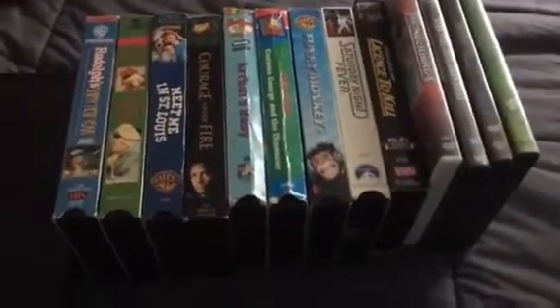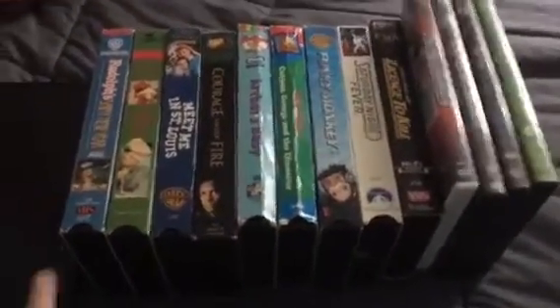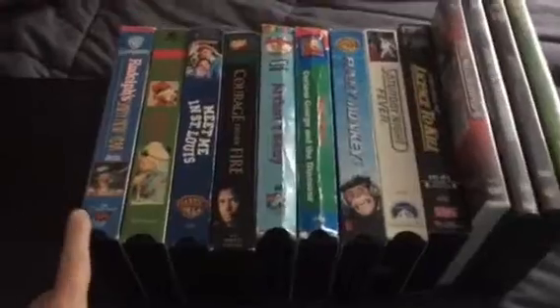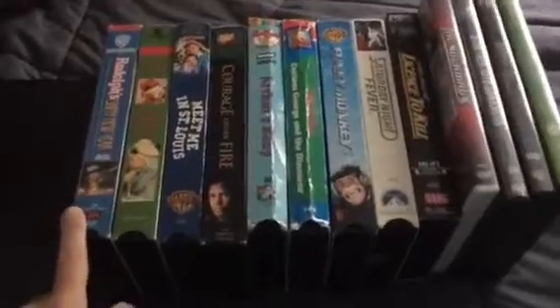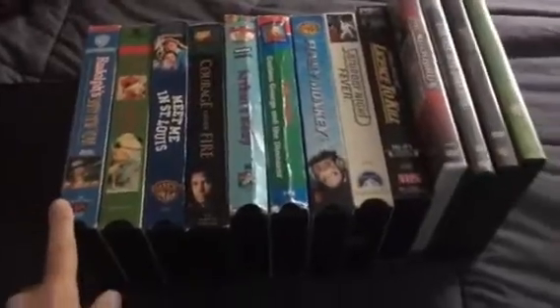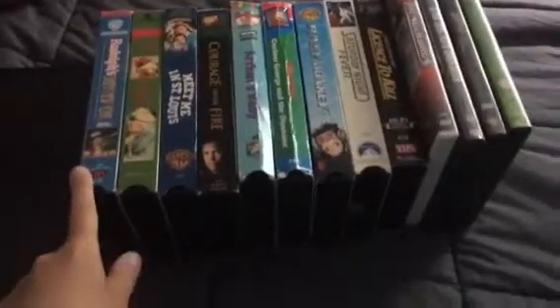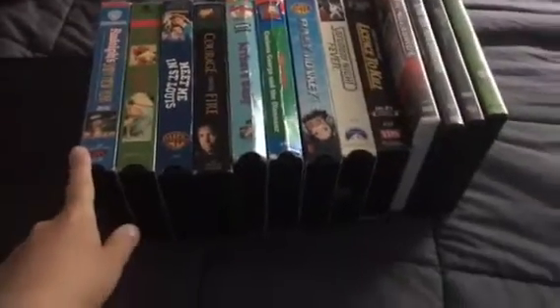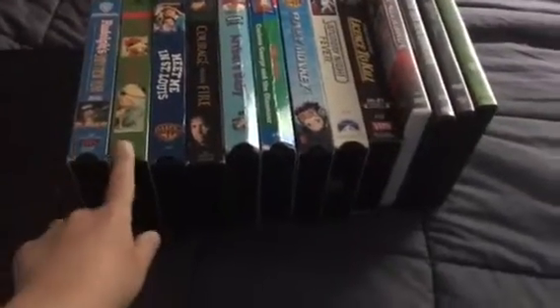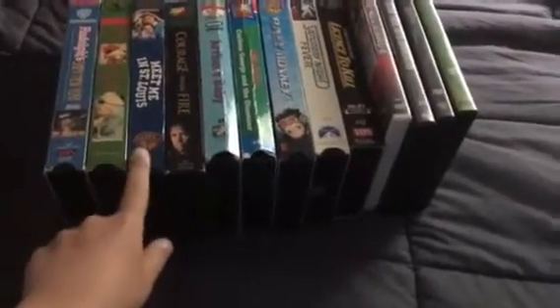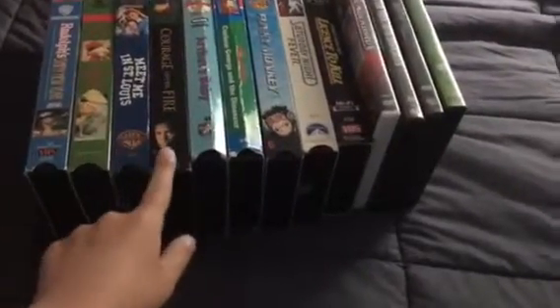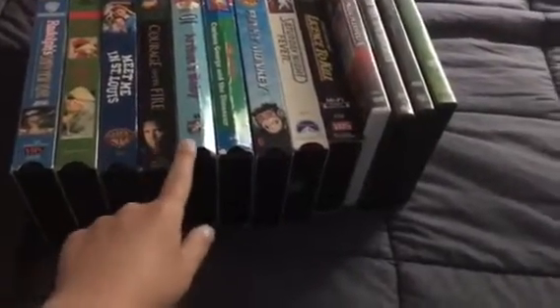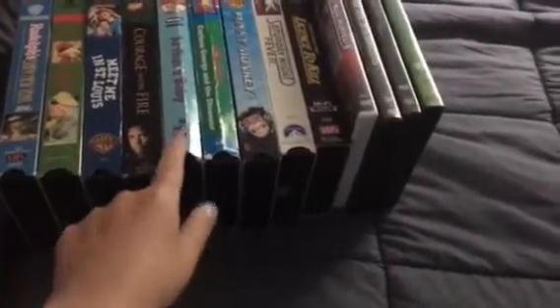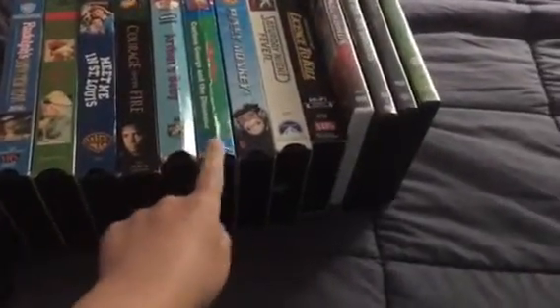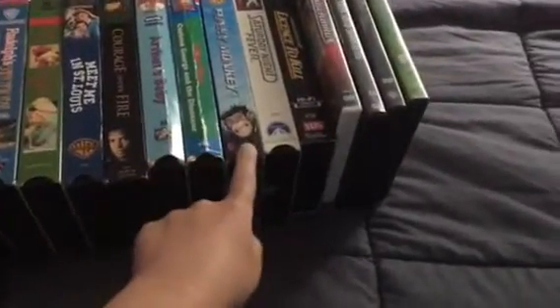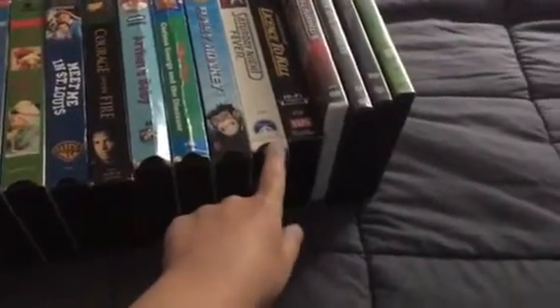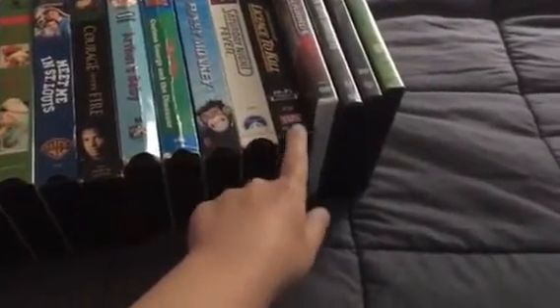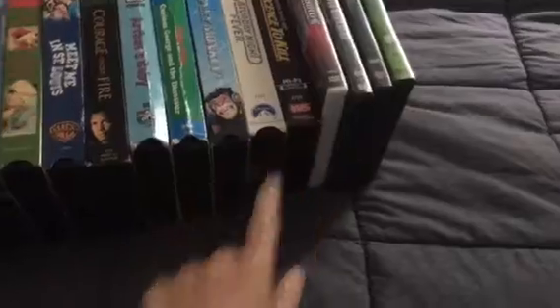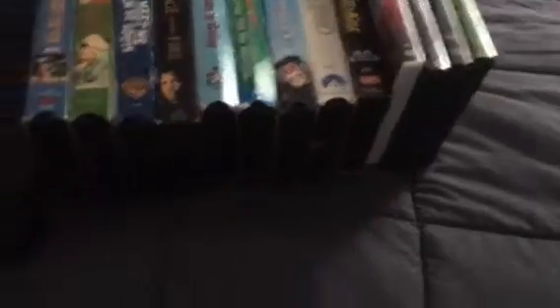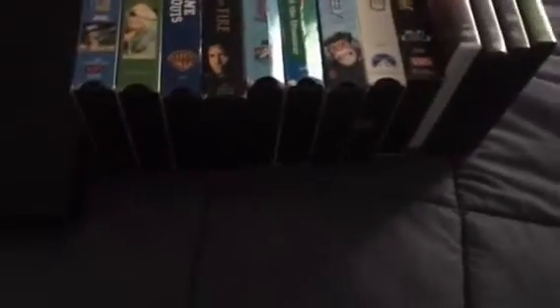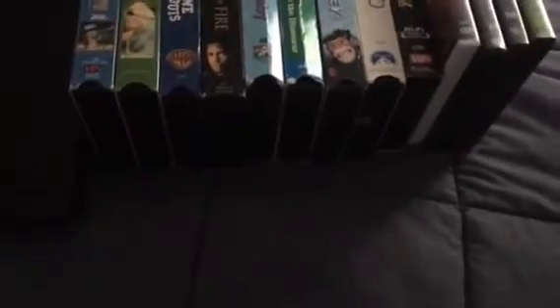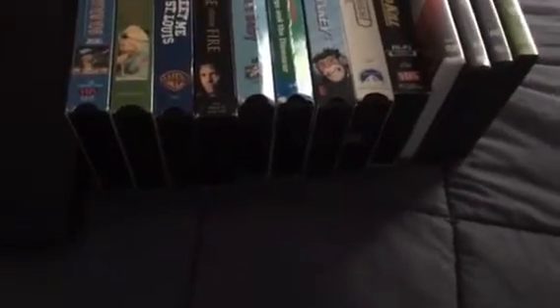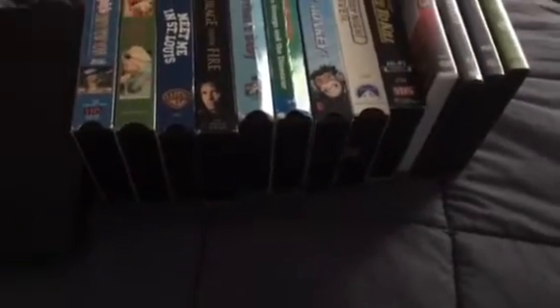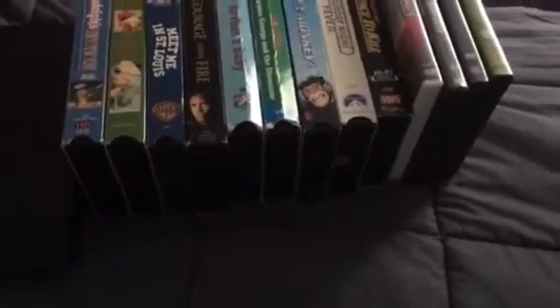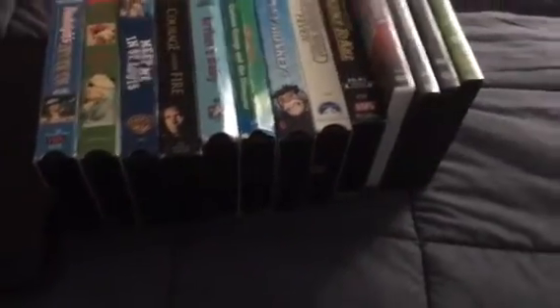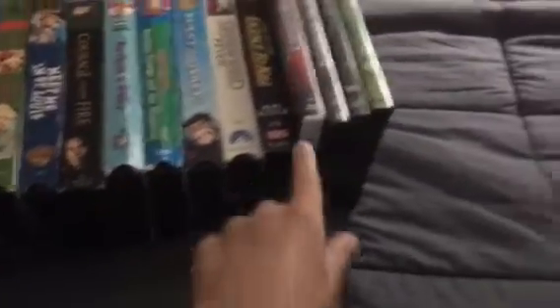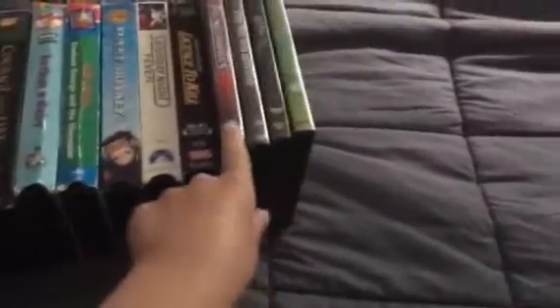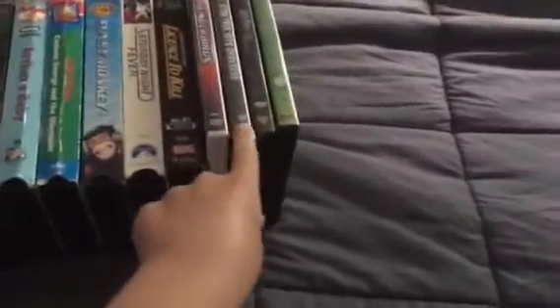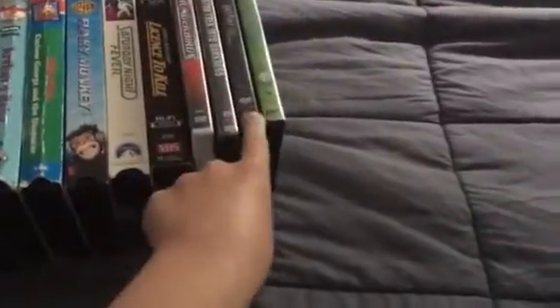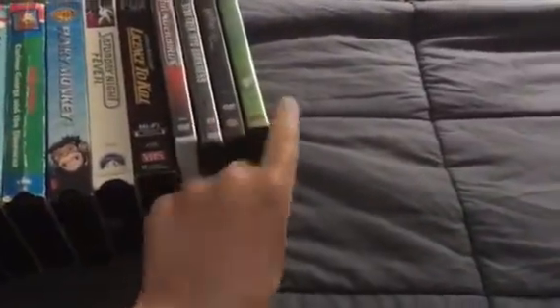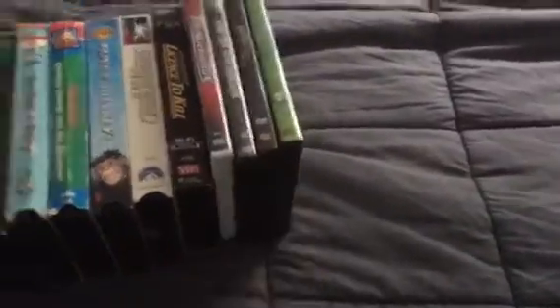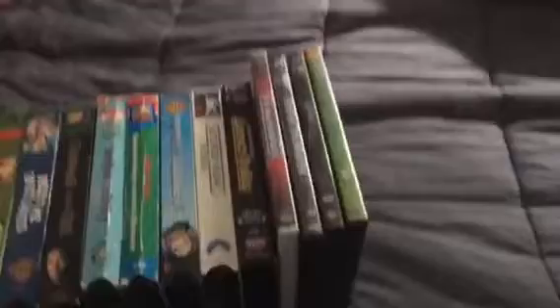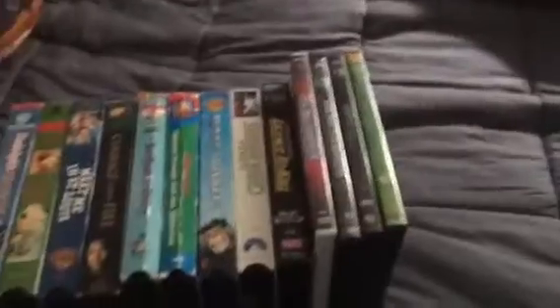Today I went to Unique and I got 1, 2, 3, 4, 5, 6, 7, 8, 9 VHS tapes and 1, 2, 3, 4 — 4 DVDs.